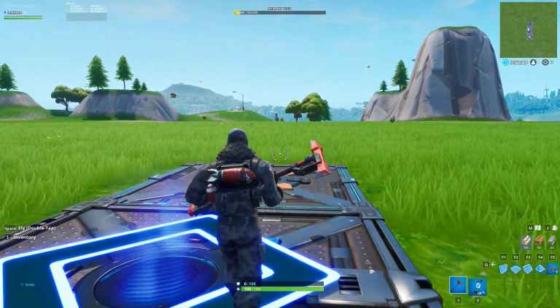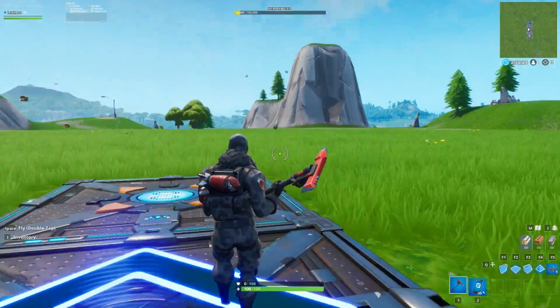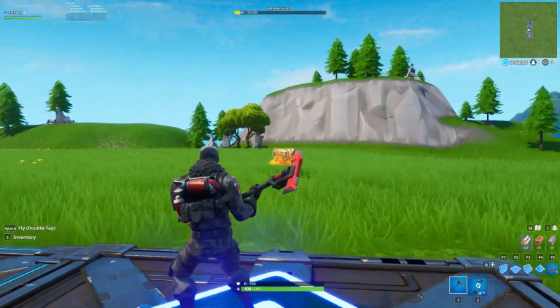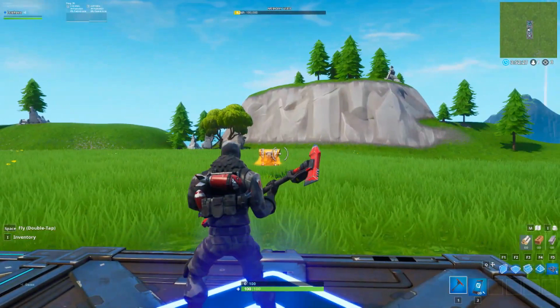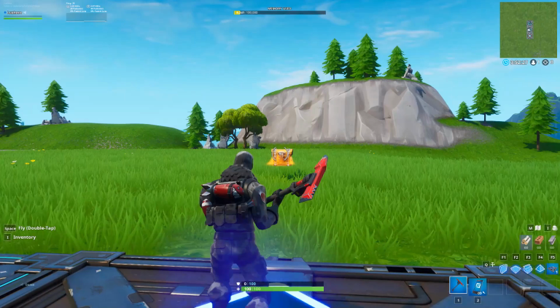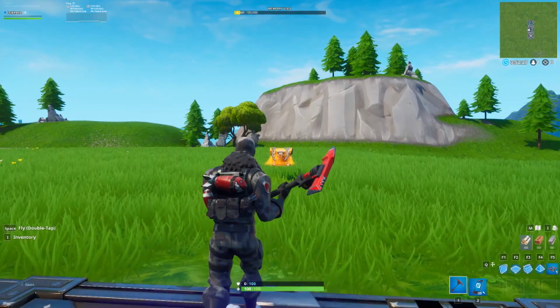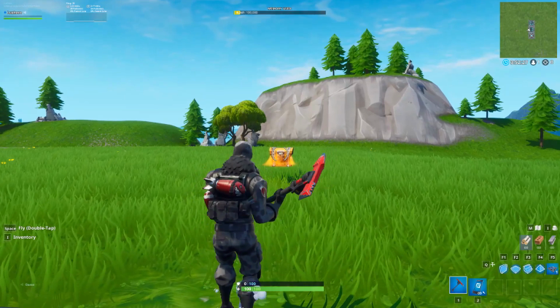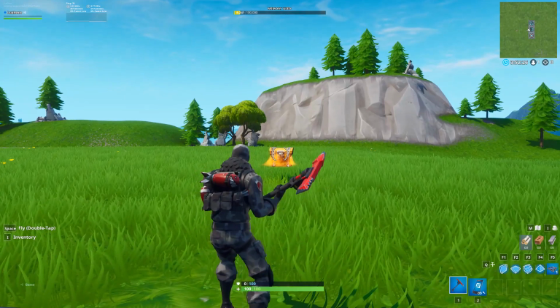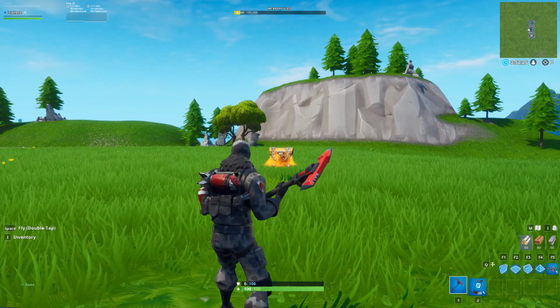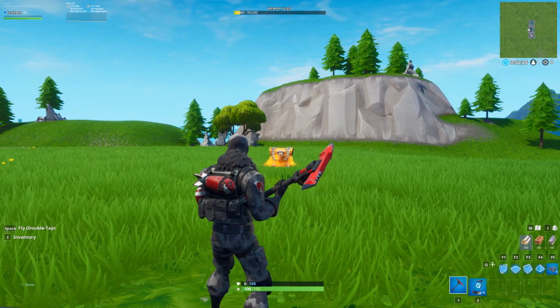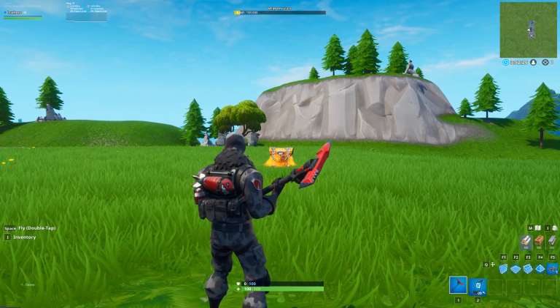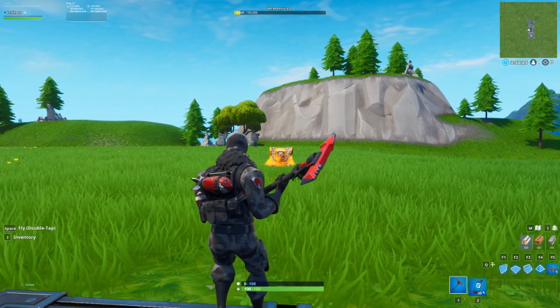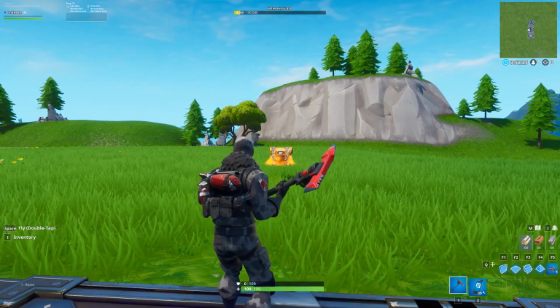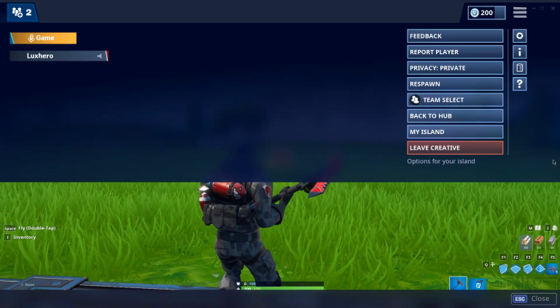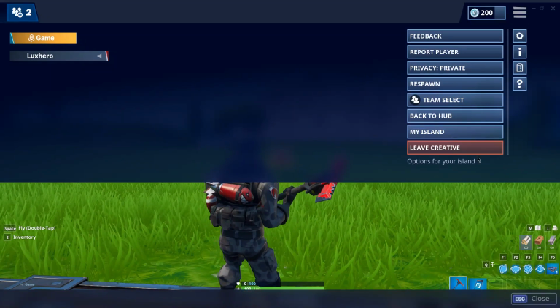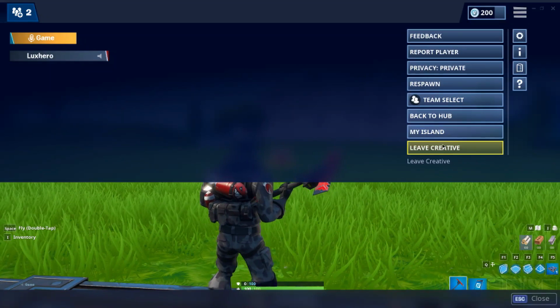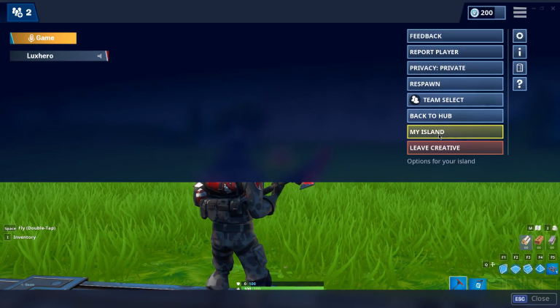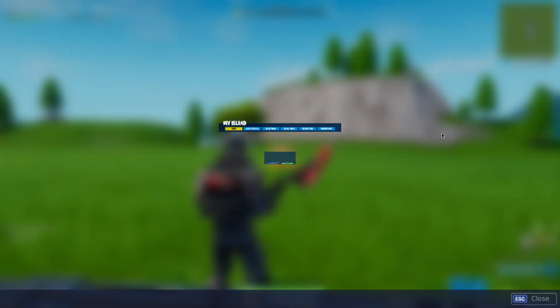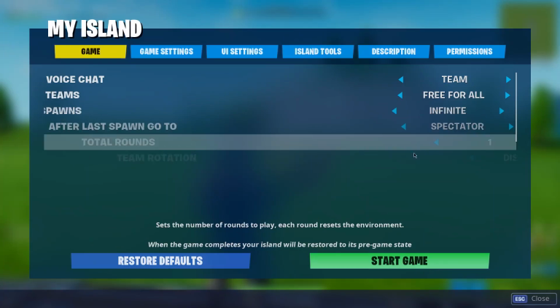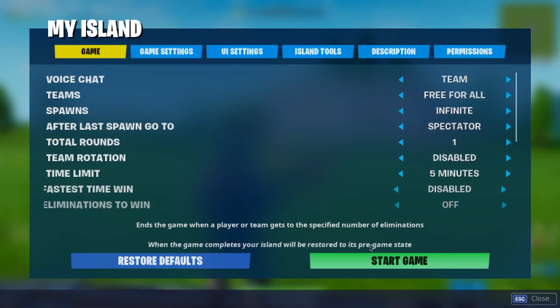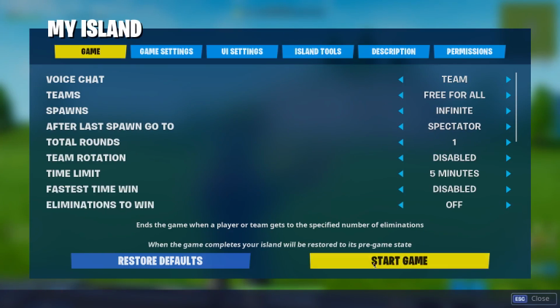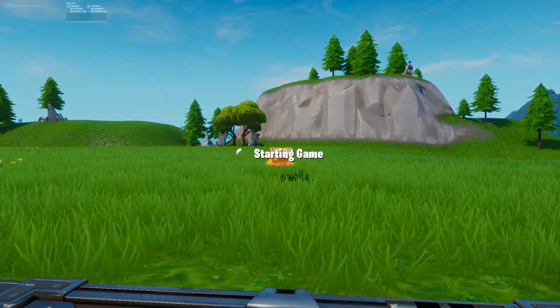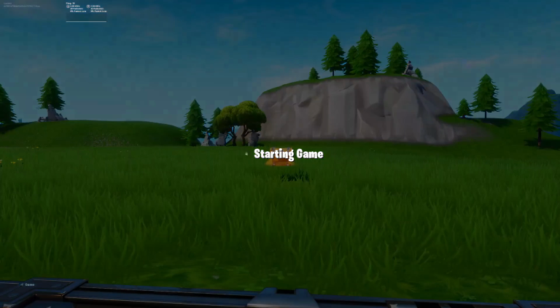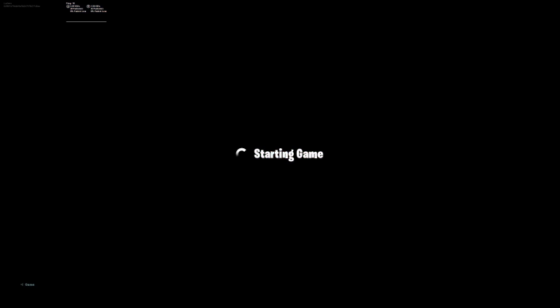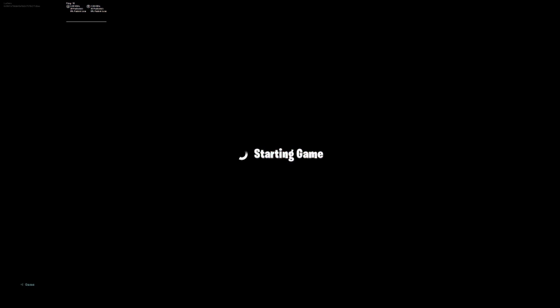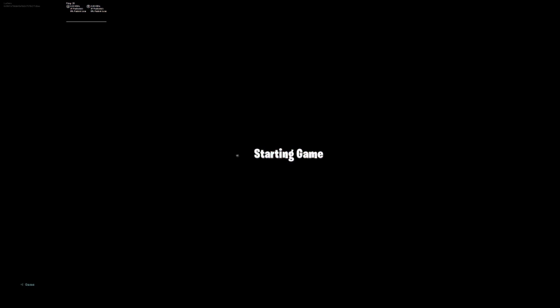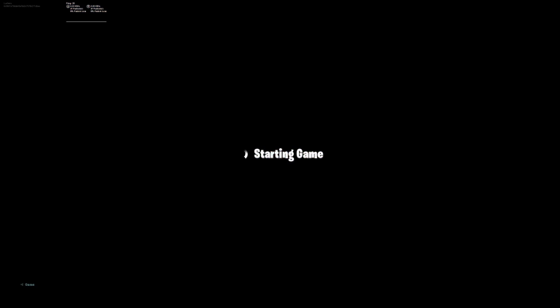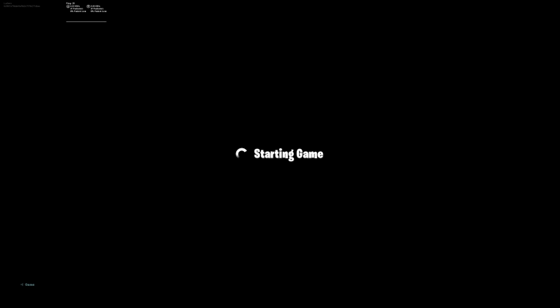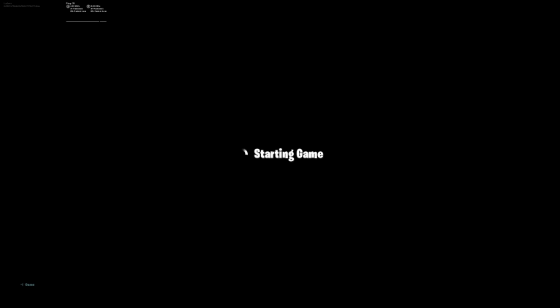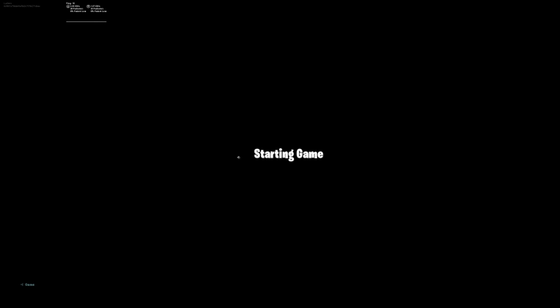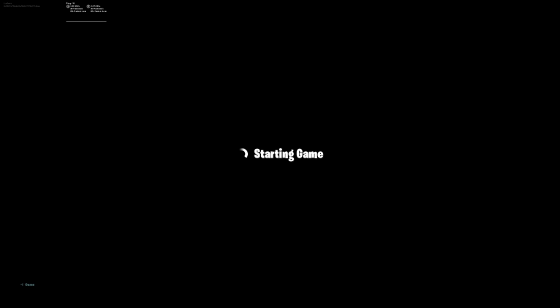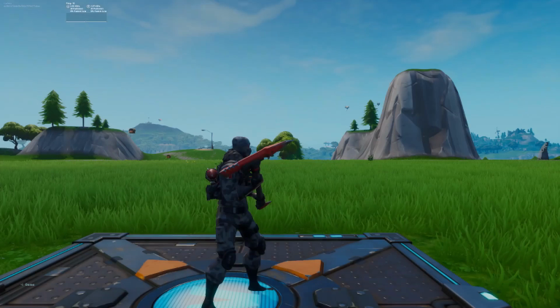It would be beneficial to spawn in a weapon to test out your new changes, and then open up your menu, My Island, and start the game.